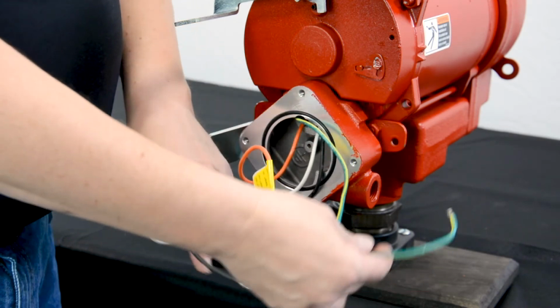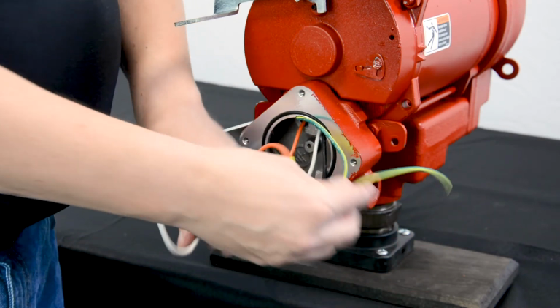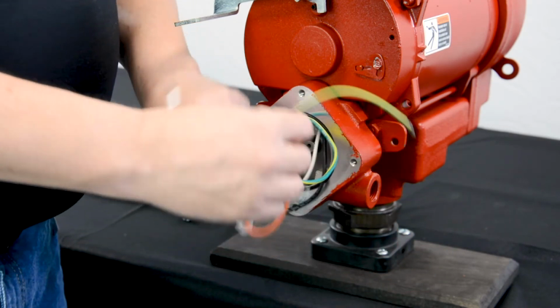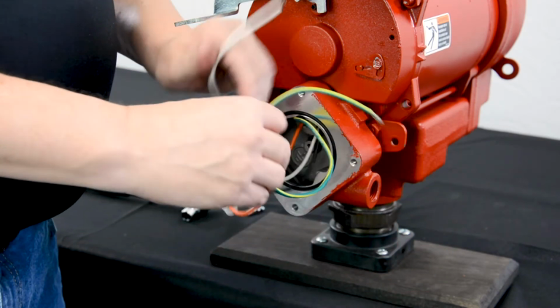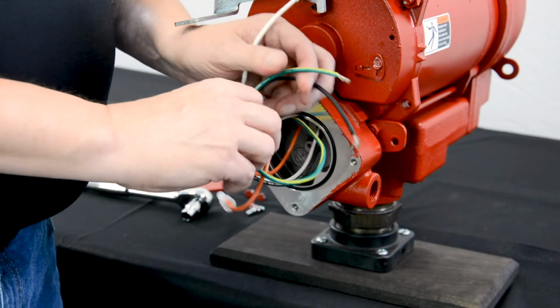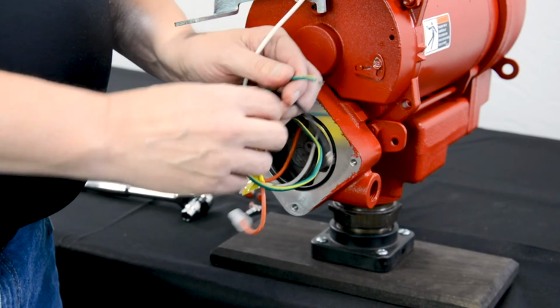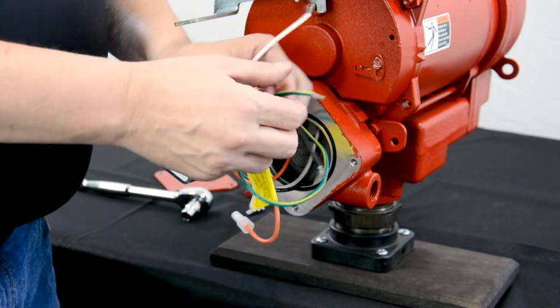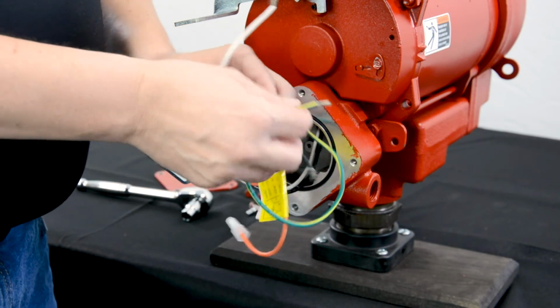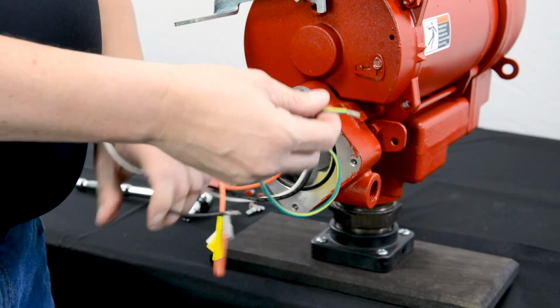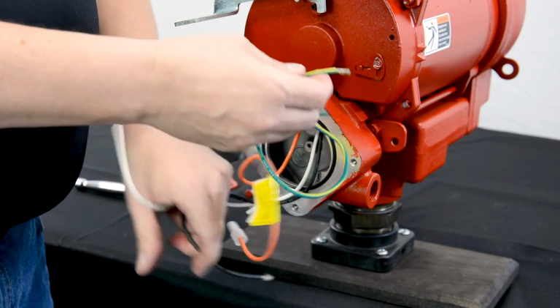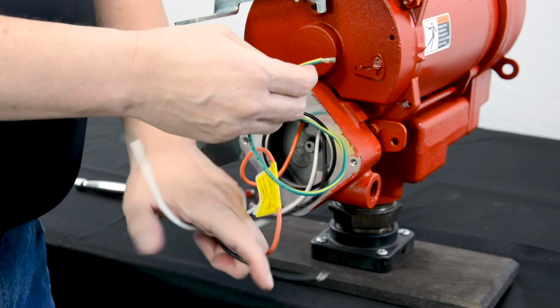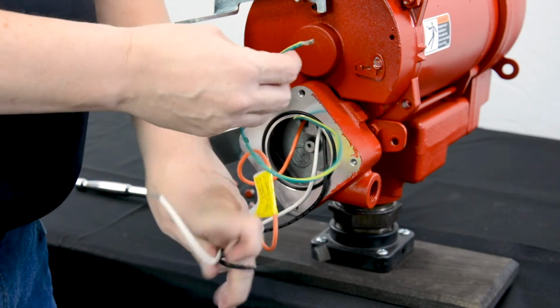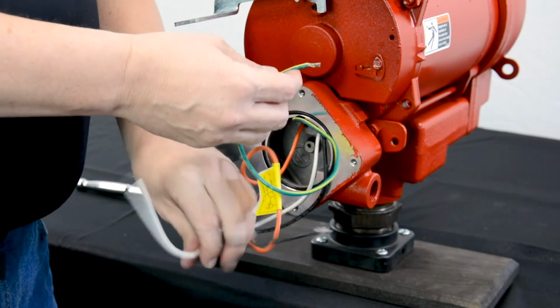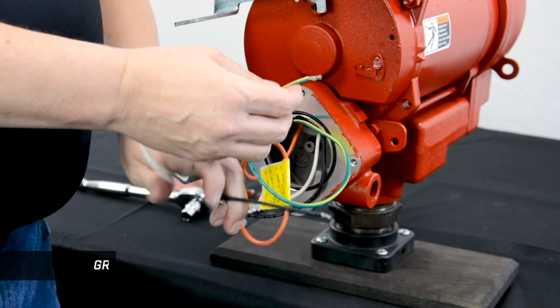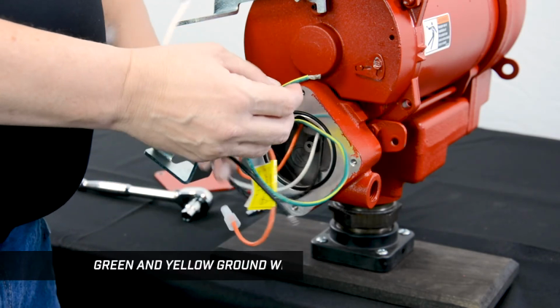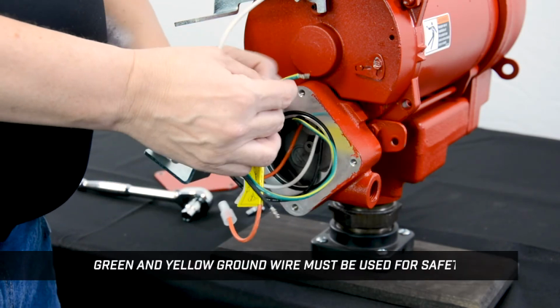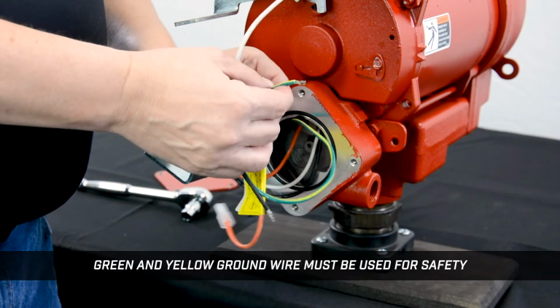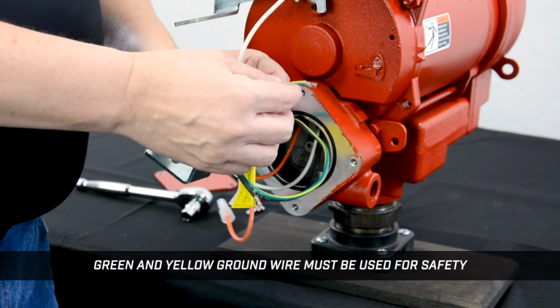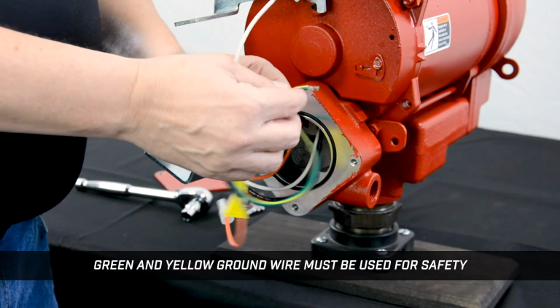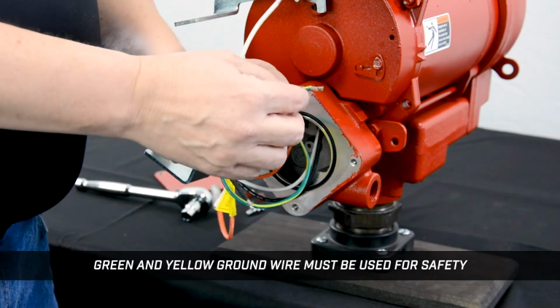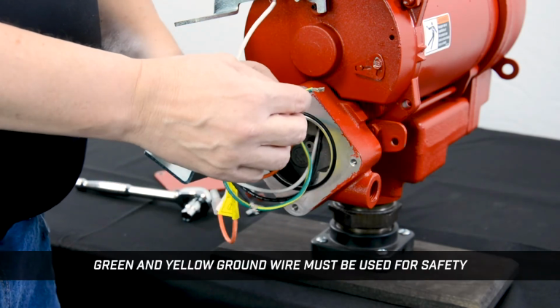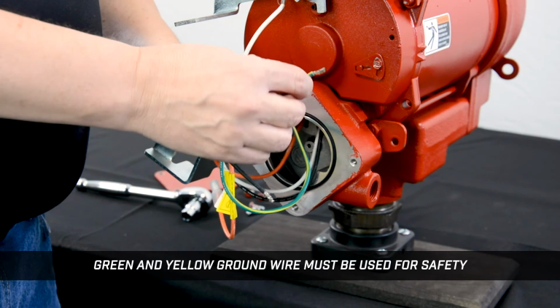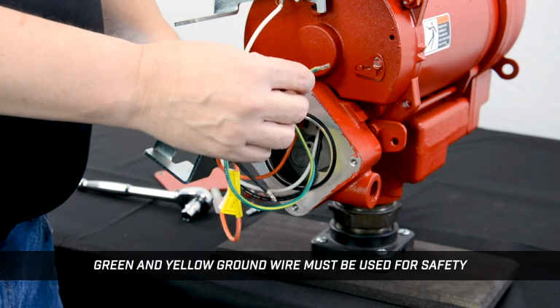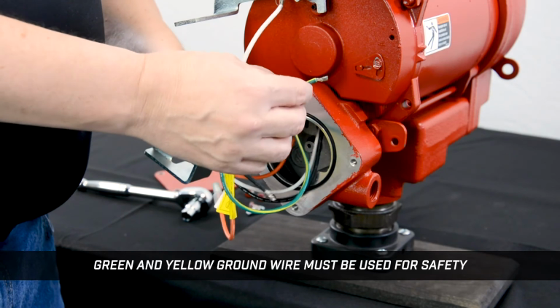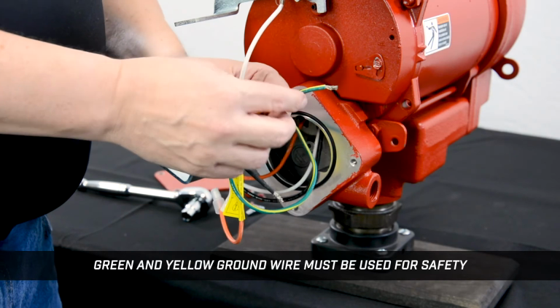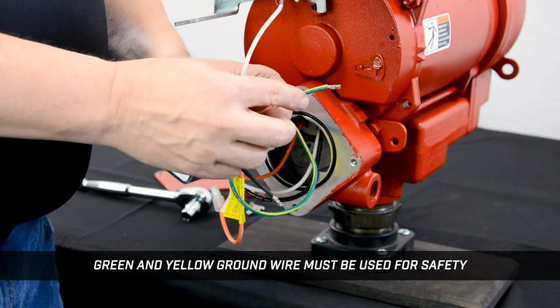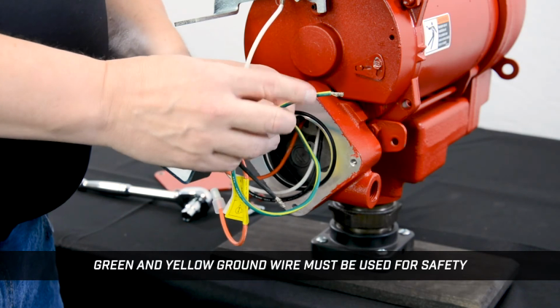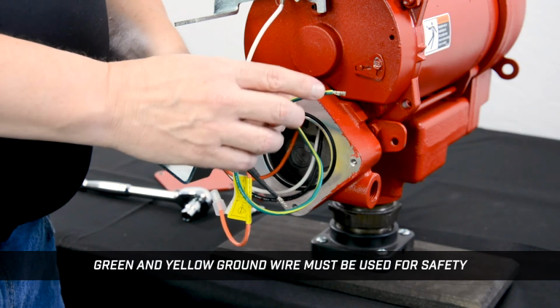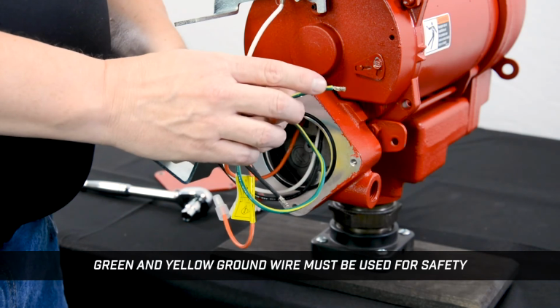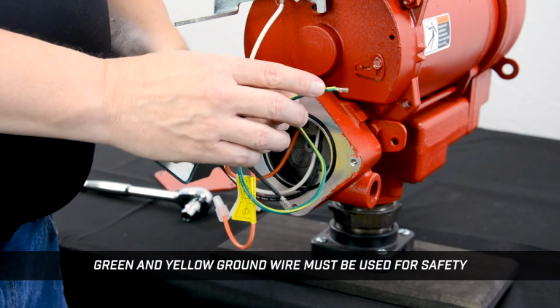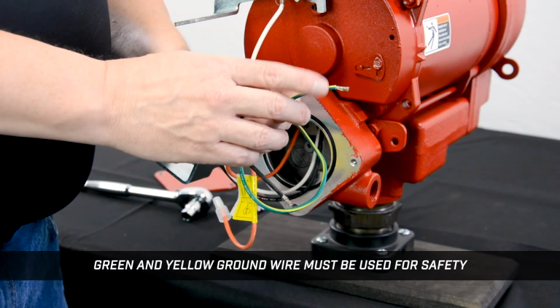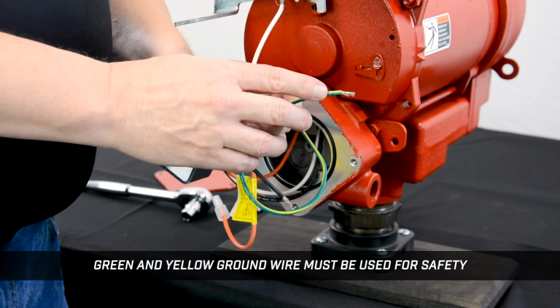This green wire in the junction box is your ground. This goes back to the ground point in your electrical panel. This wire must be used for safety.